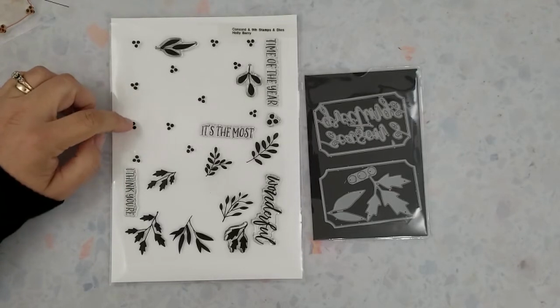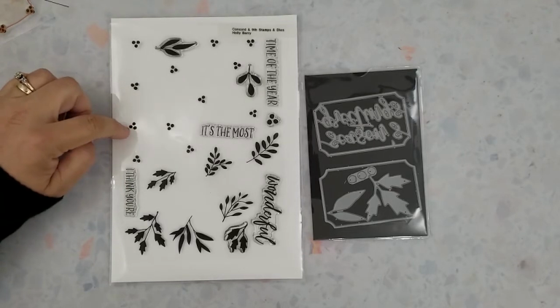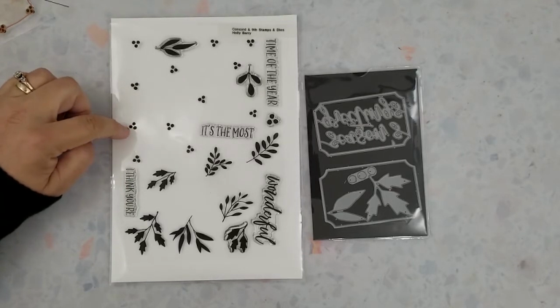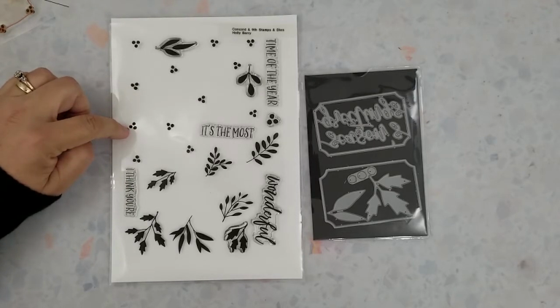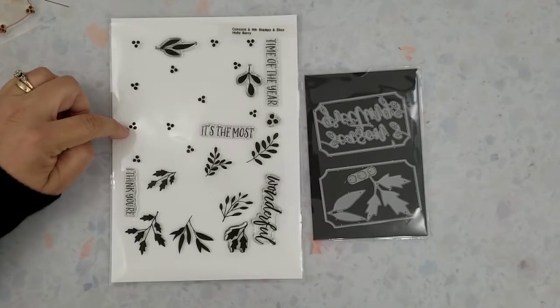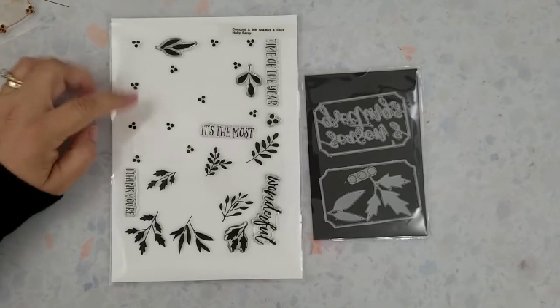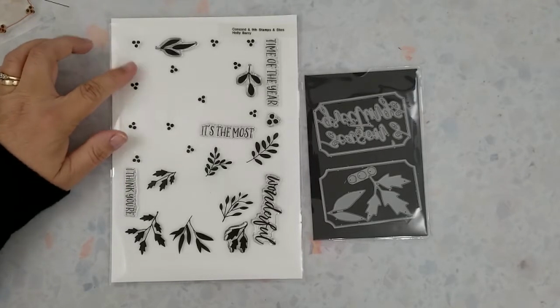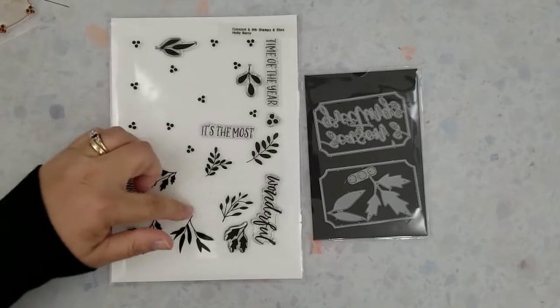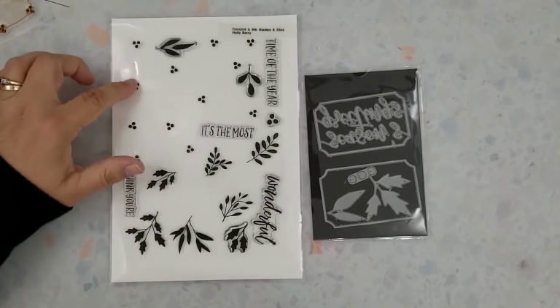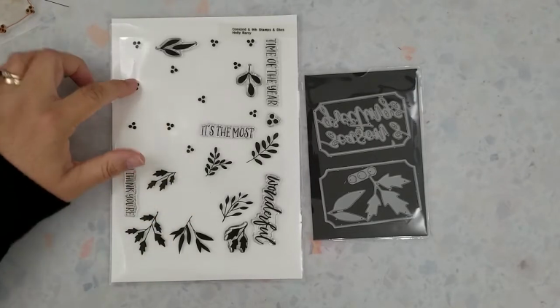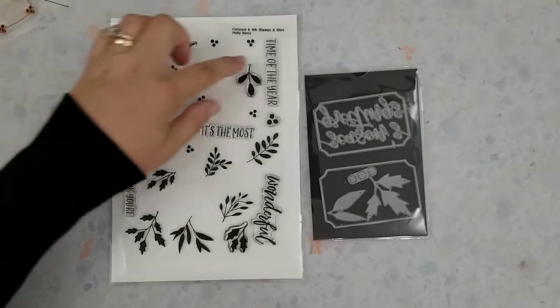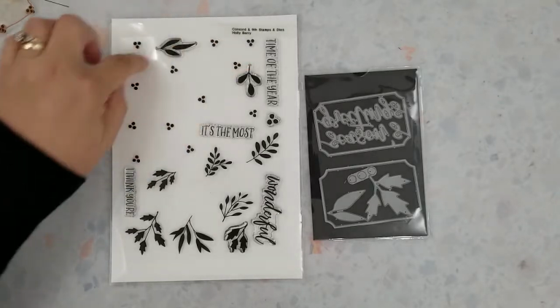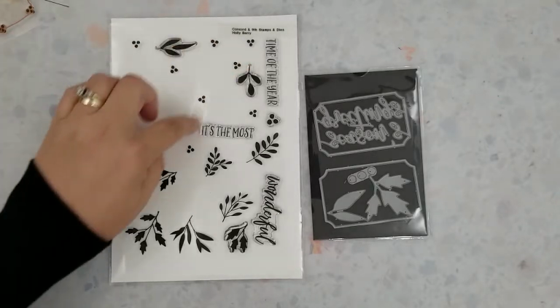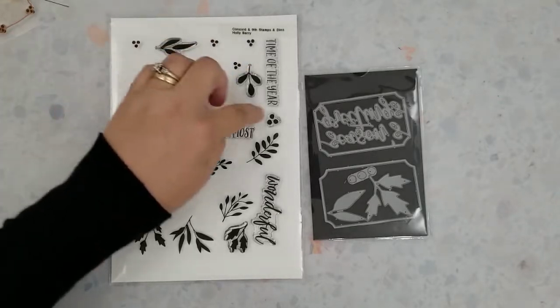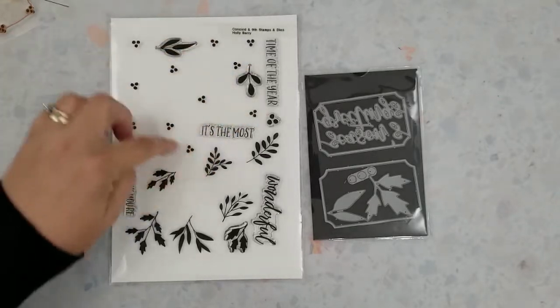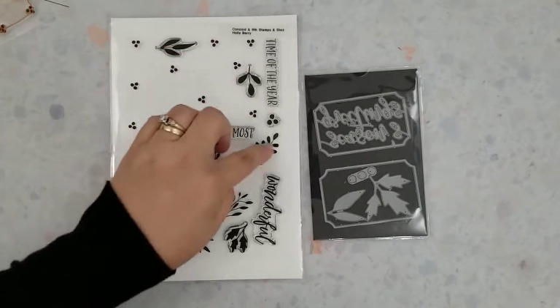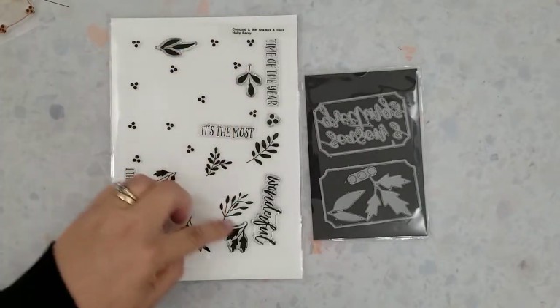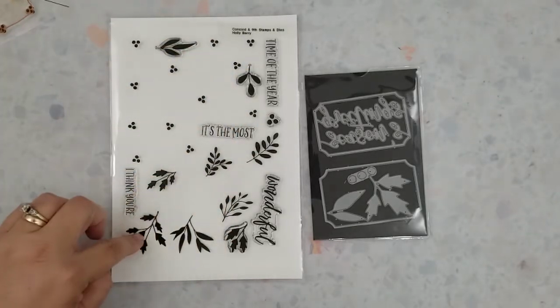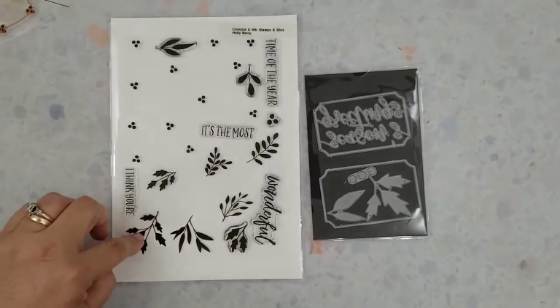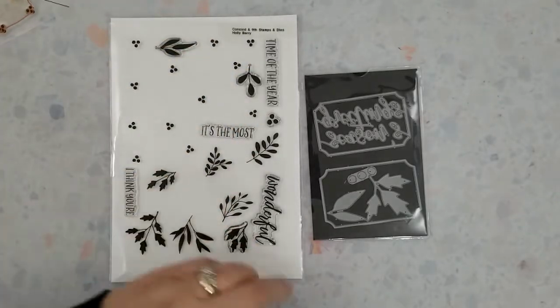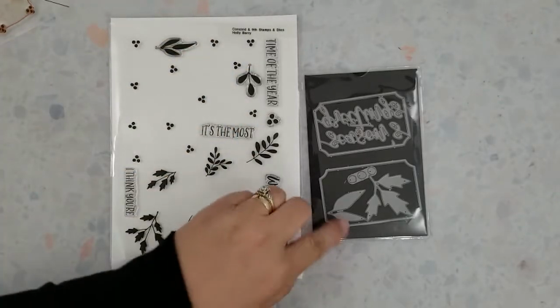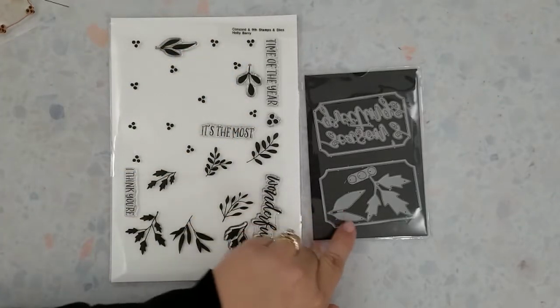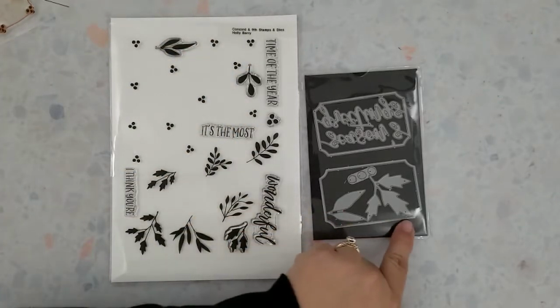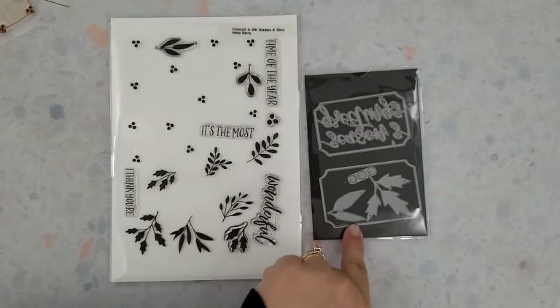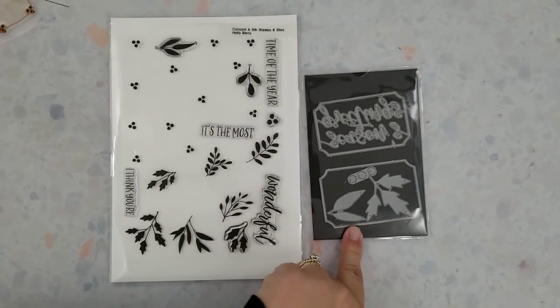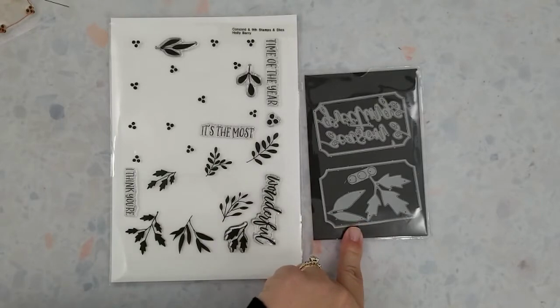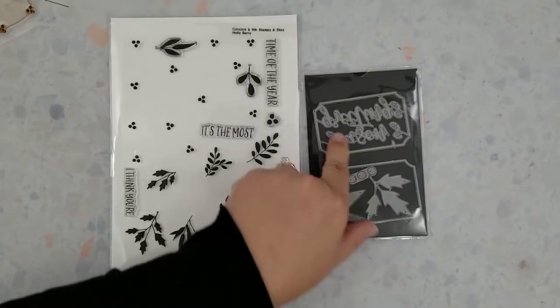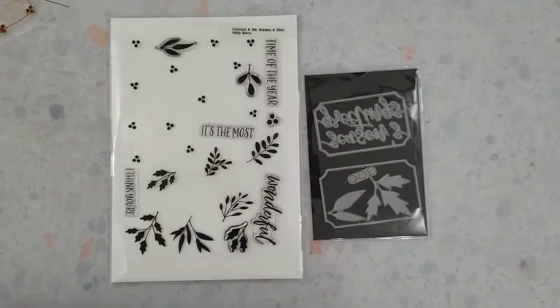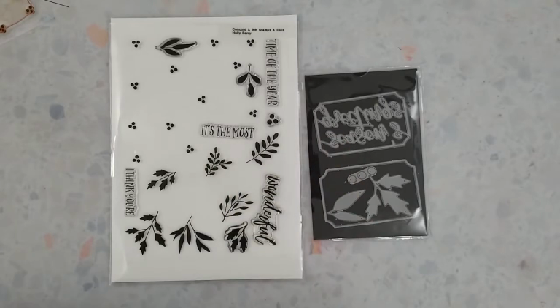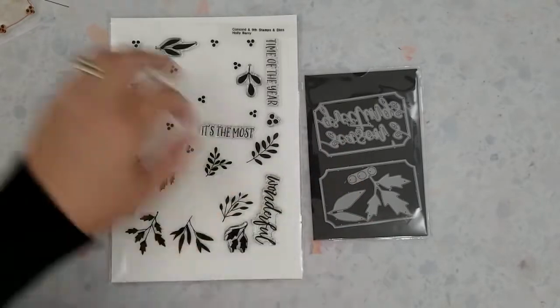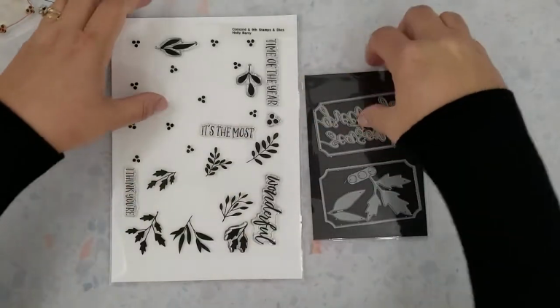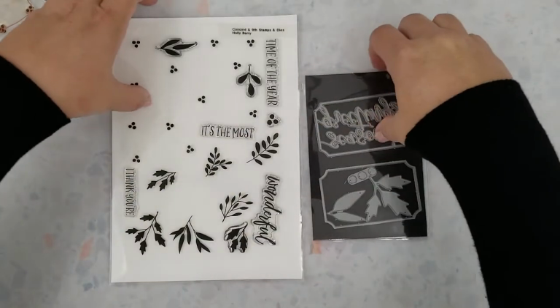Here's a quick look at that Holly Berry Turnabout stamps and coordinating dies. I like the way they did this set with the two turnabouts — one for the berries and one for the foliage — and you can easily use these separately throughout the year.